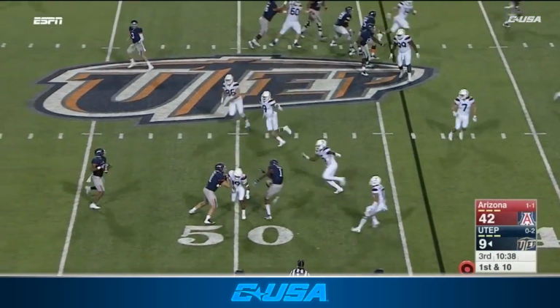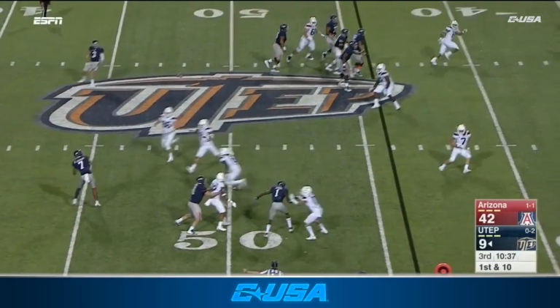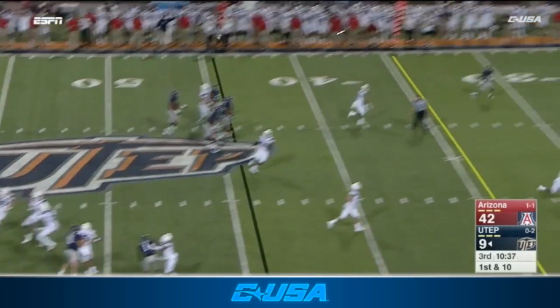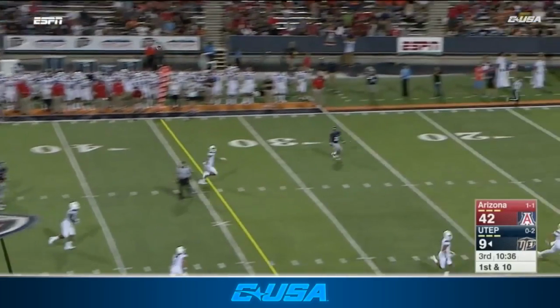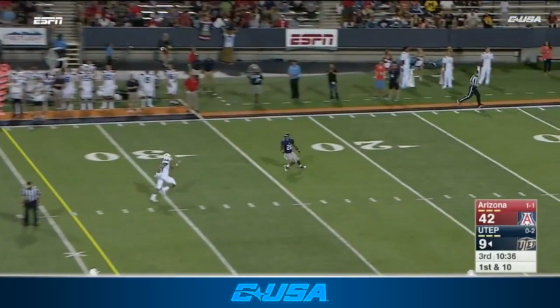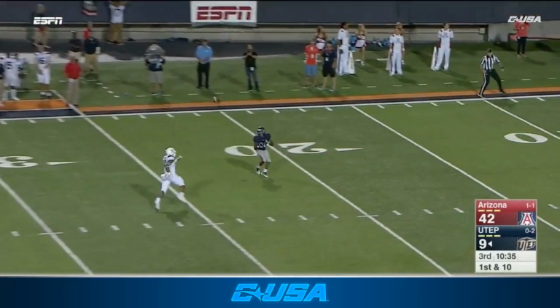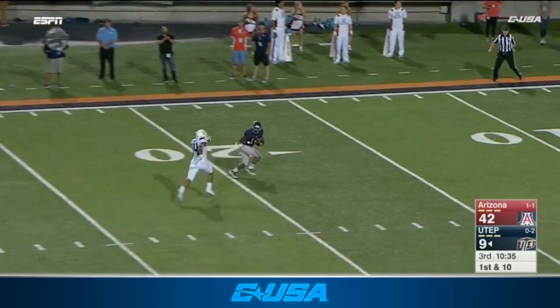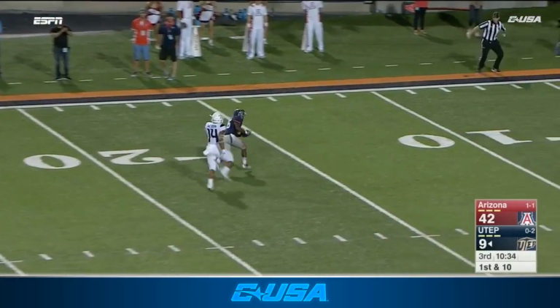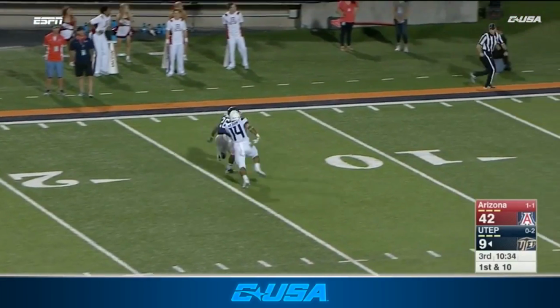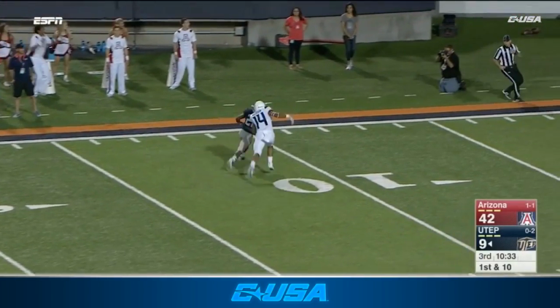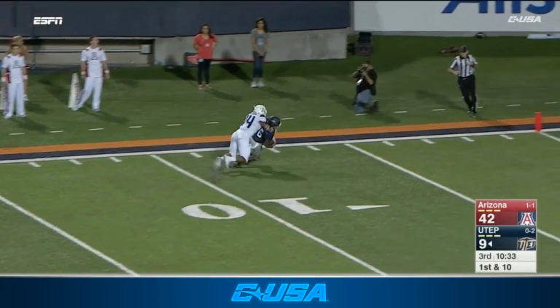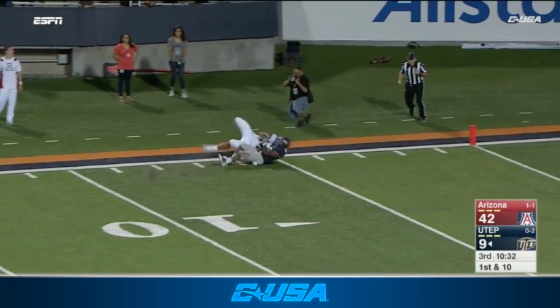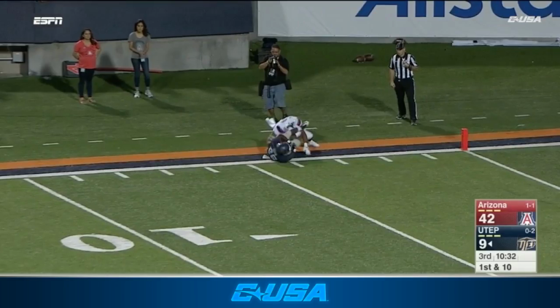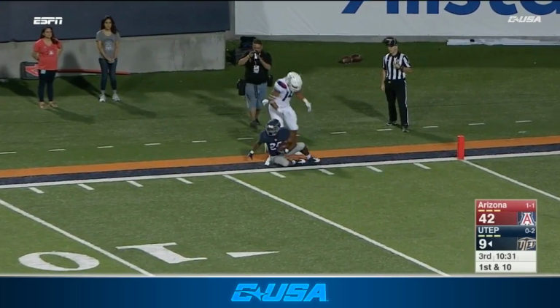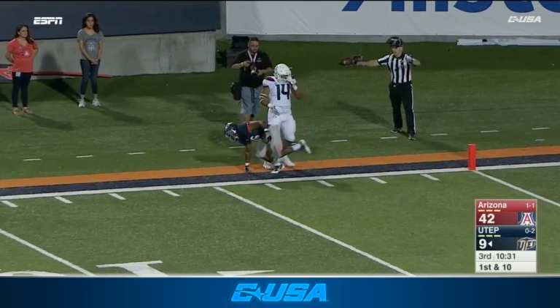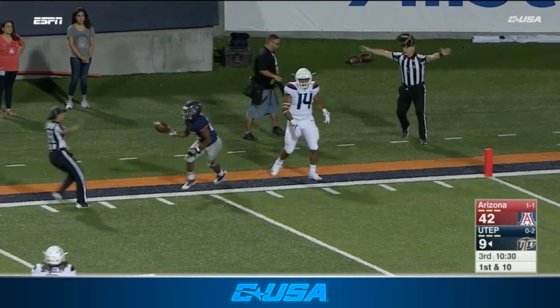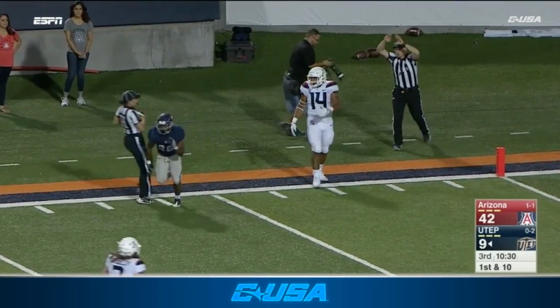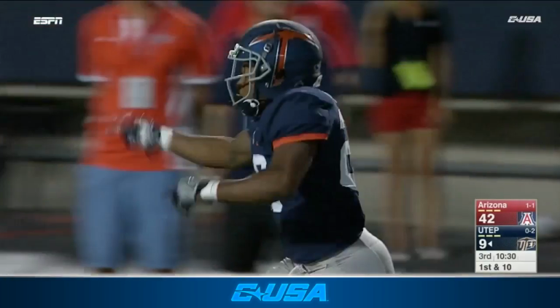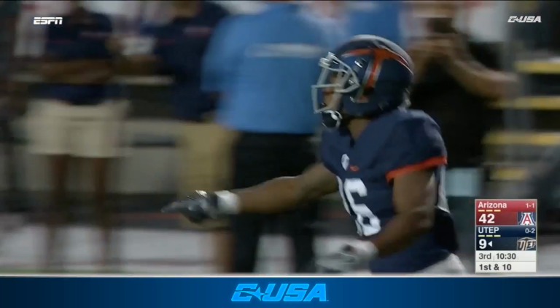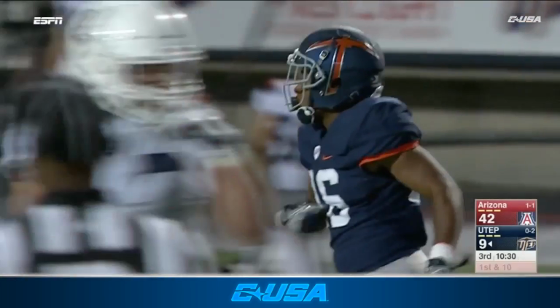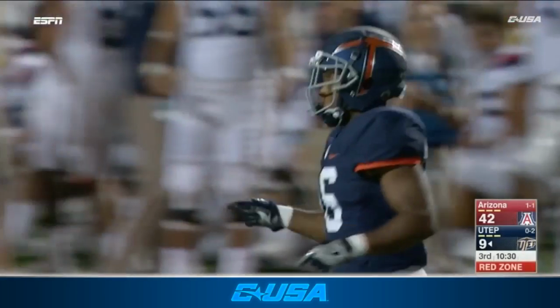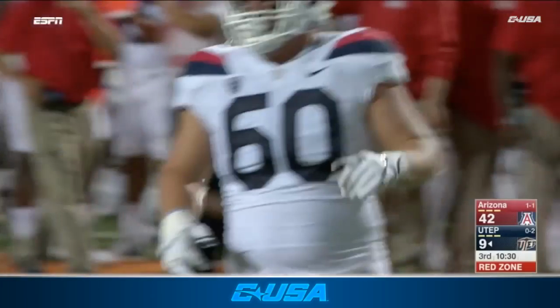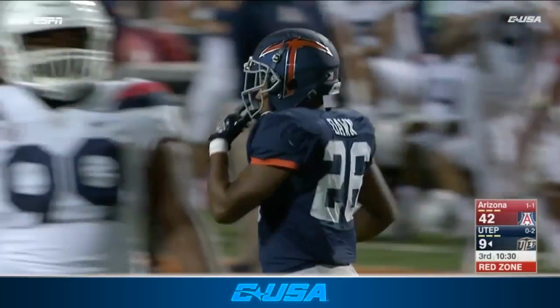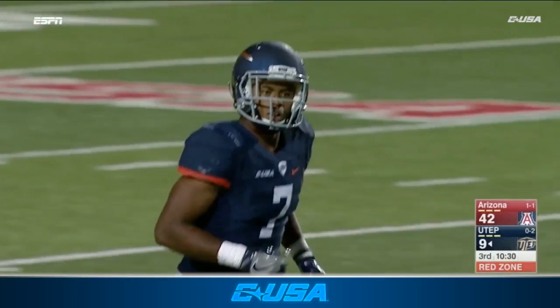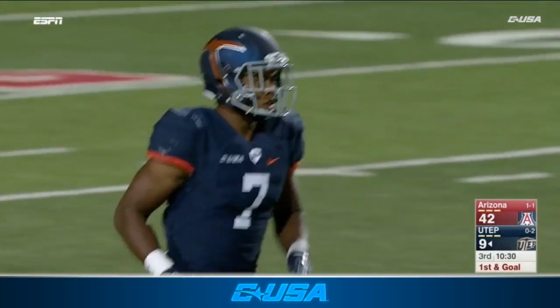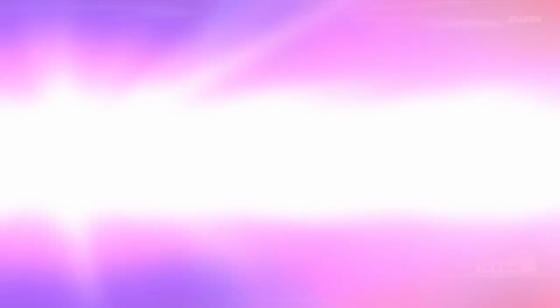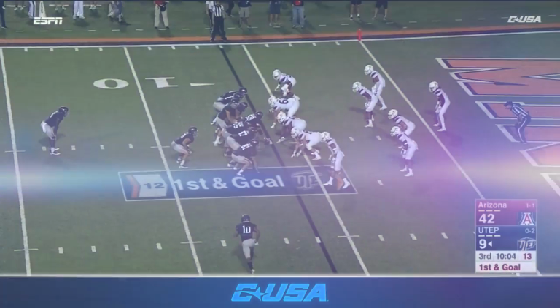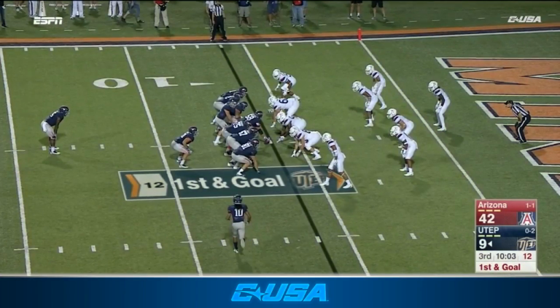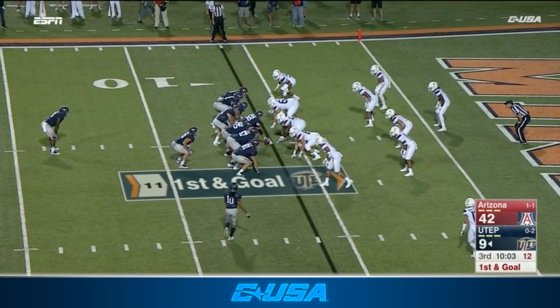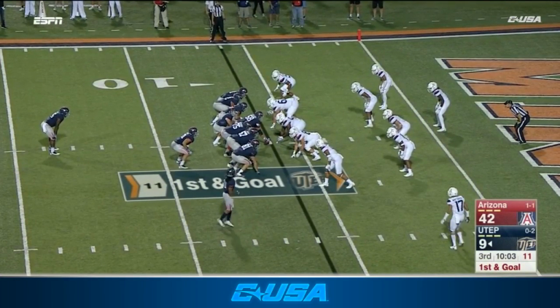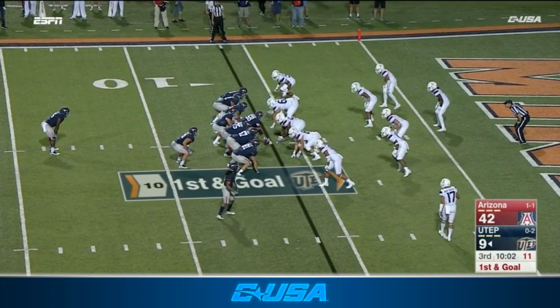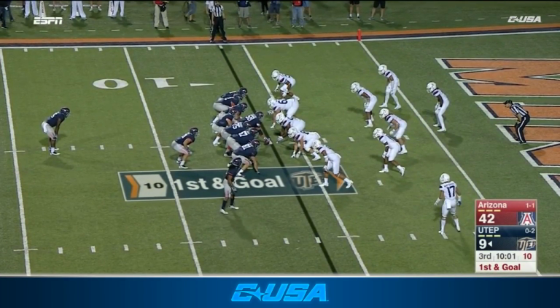This could be a double pass — it is. Kavika Johnson, the converted QB, finds Walter Dawn. First and goal, UTEP. They busted out a little trickery with the converted quarterback.